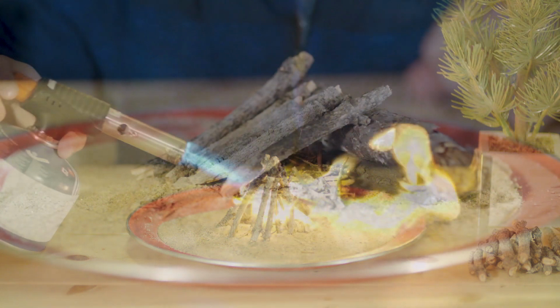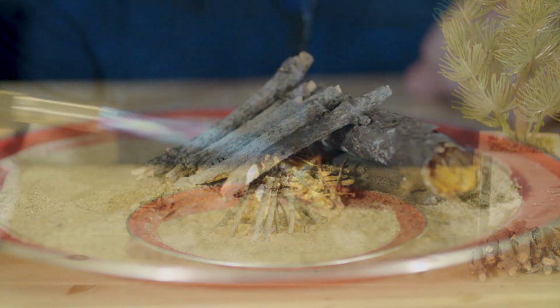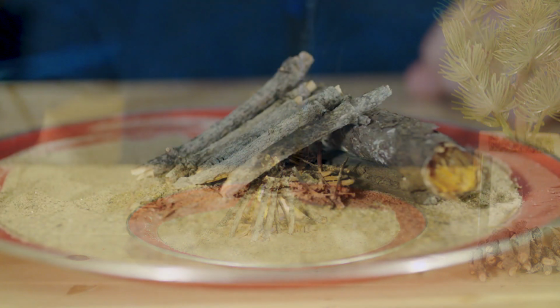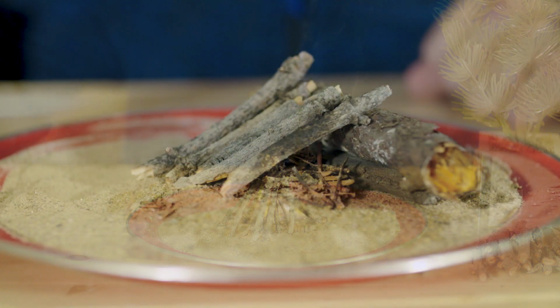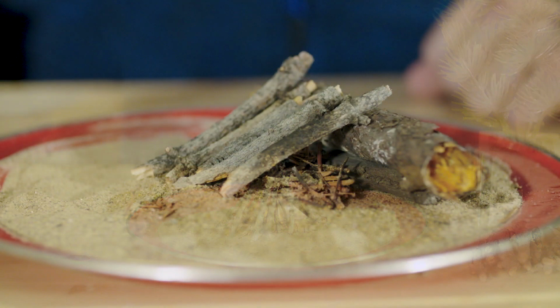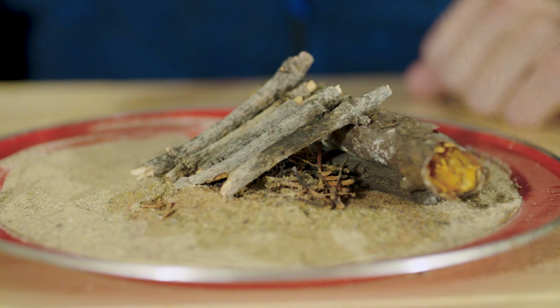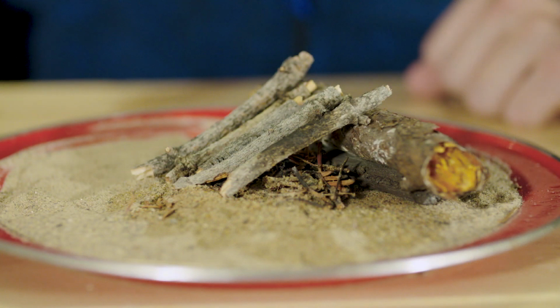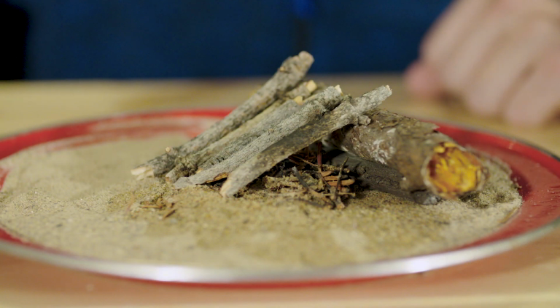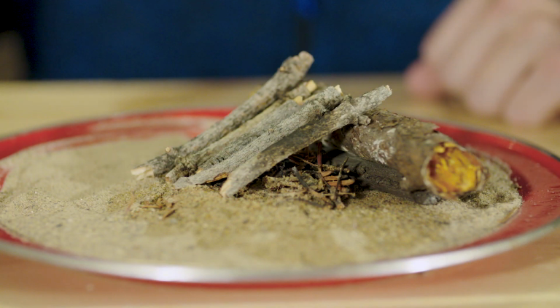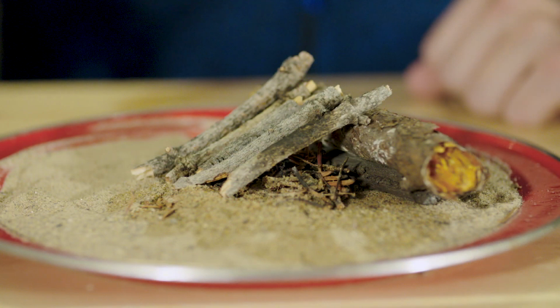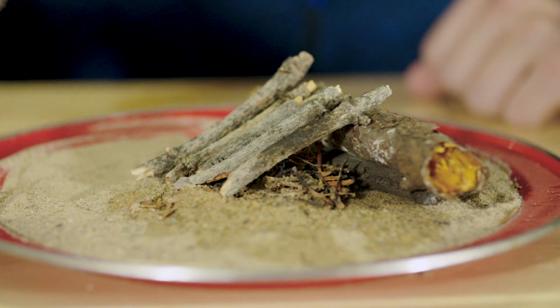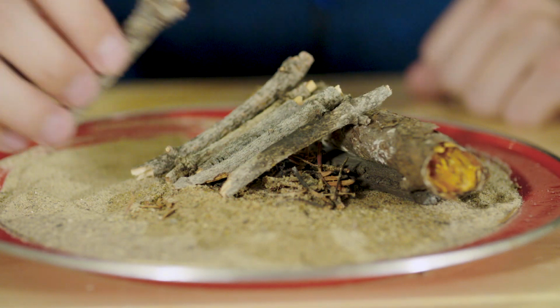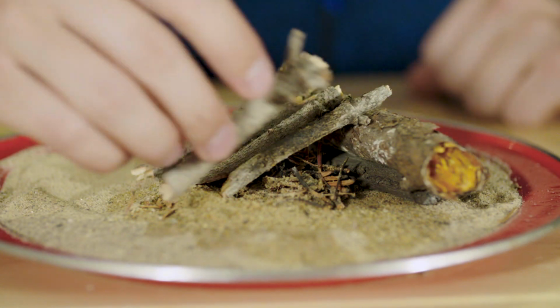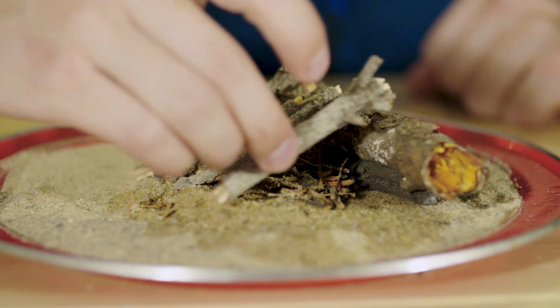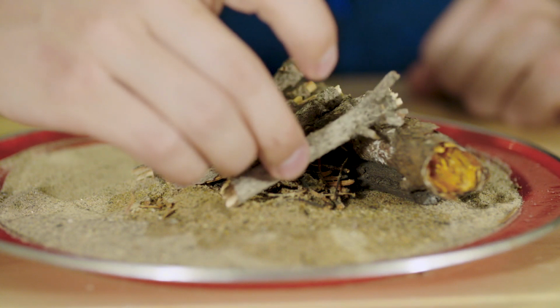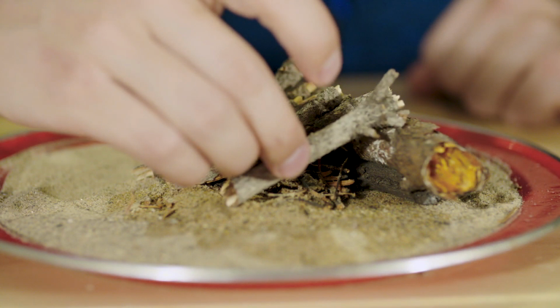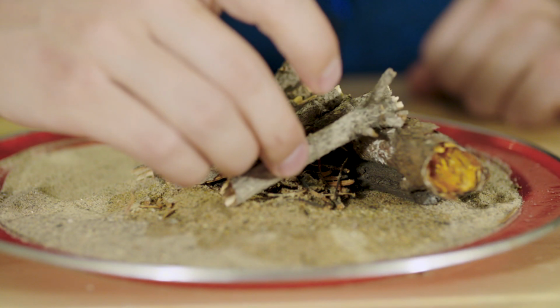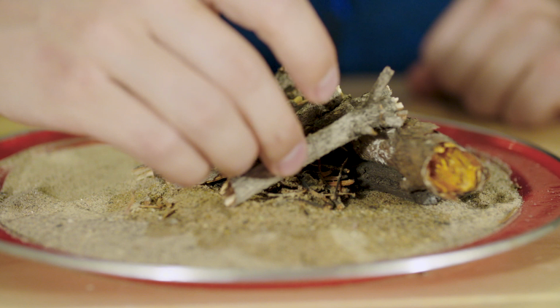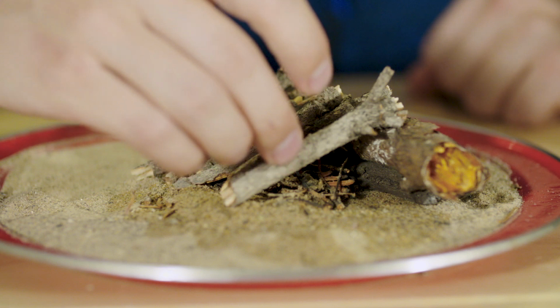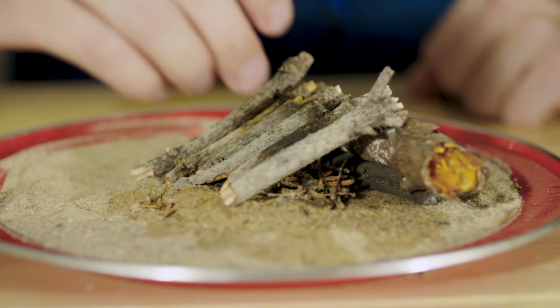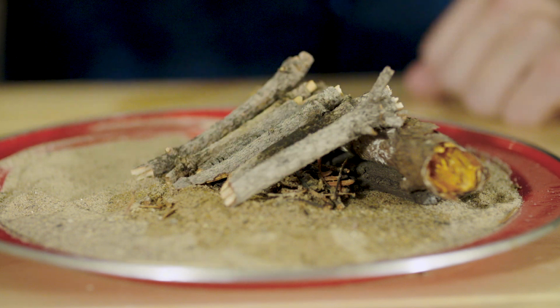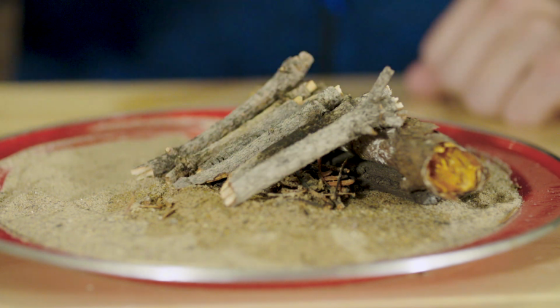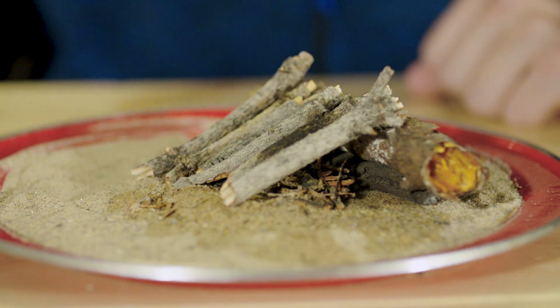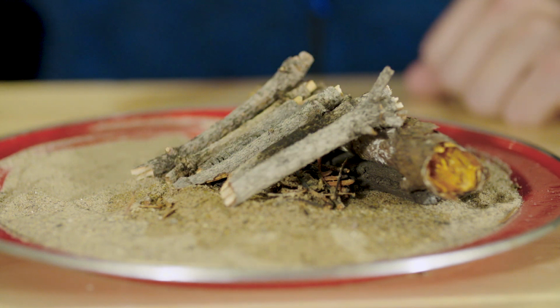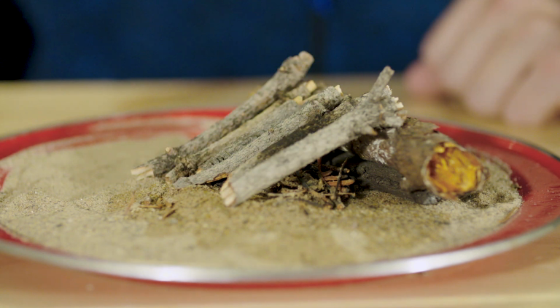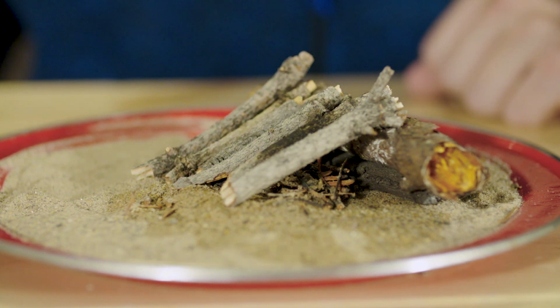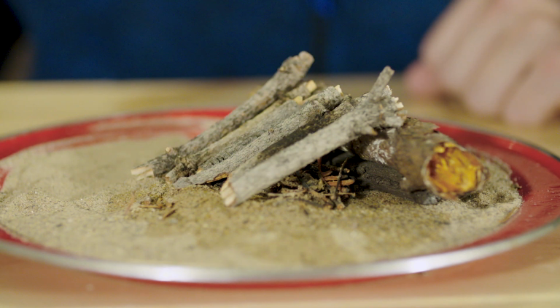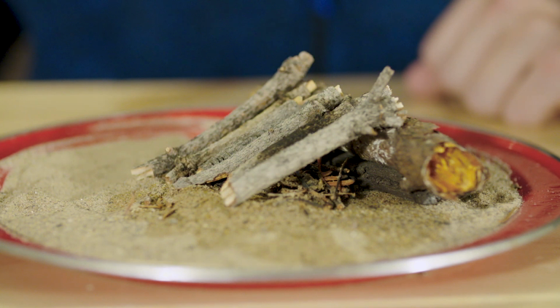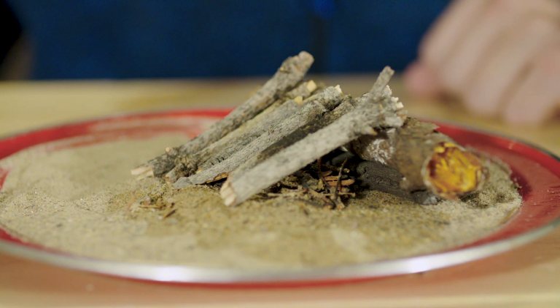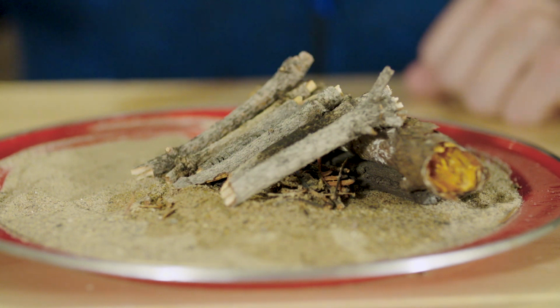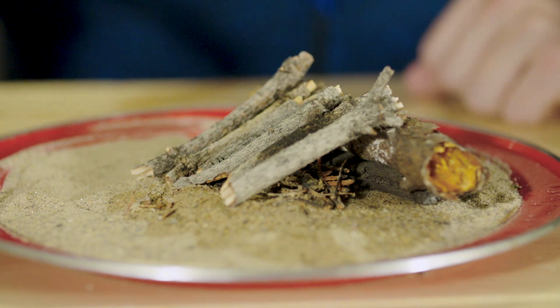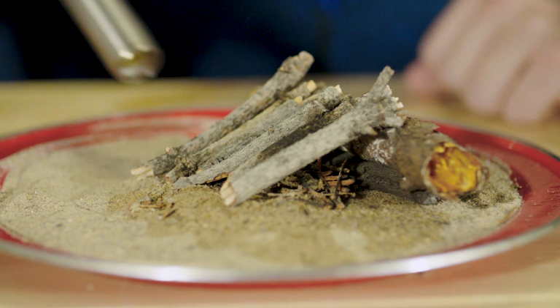On windier days, lean your firewood up against a larger log to protect it against wind. This is called a lean-to.